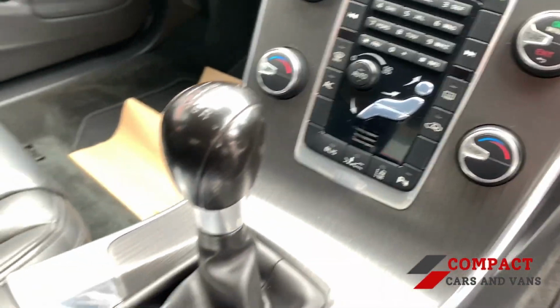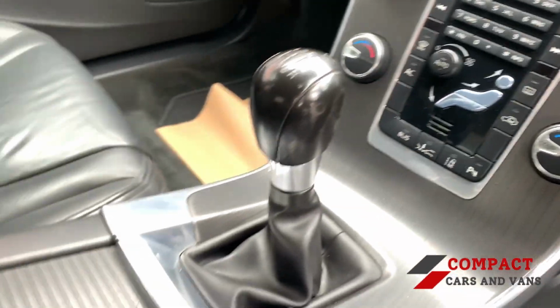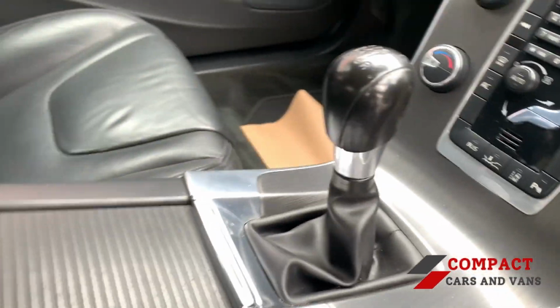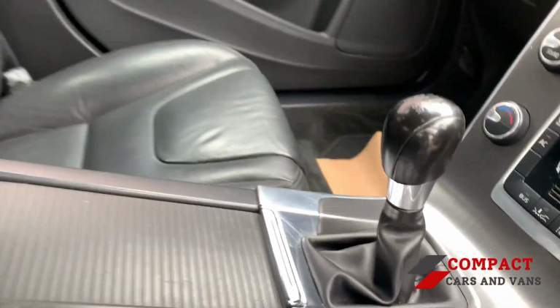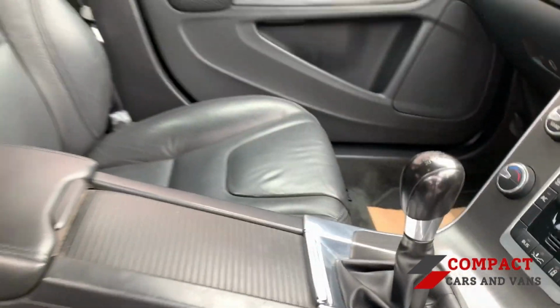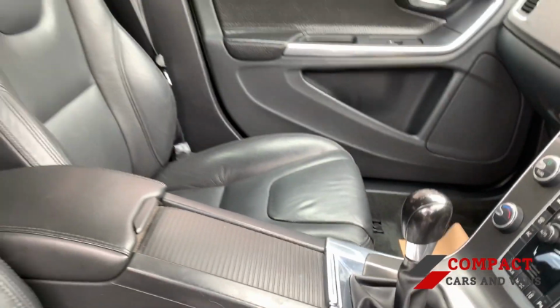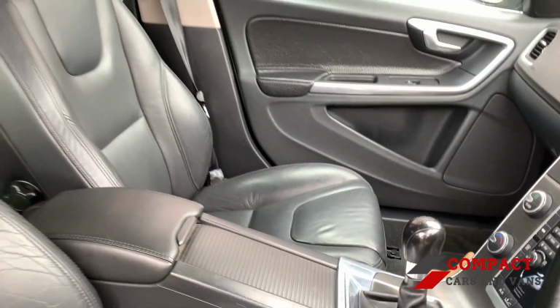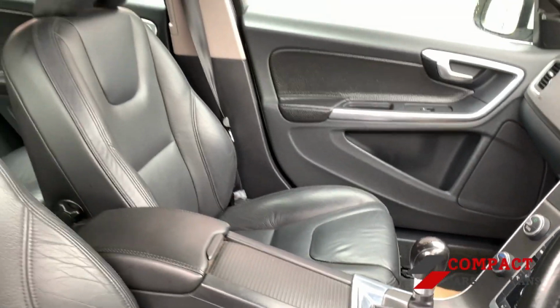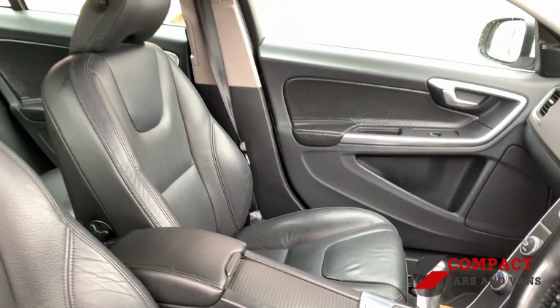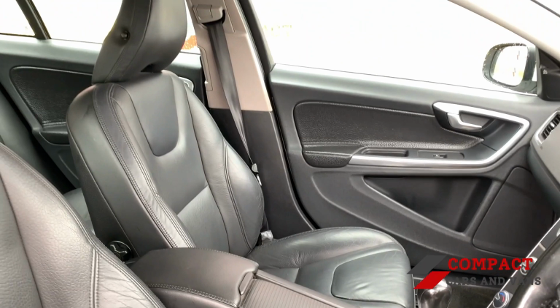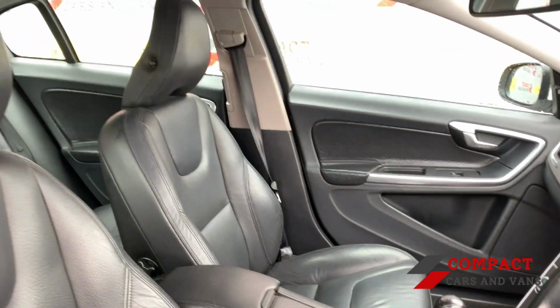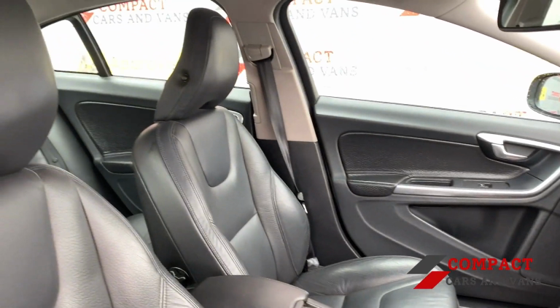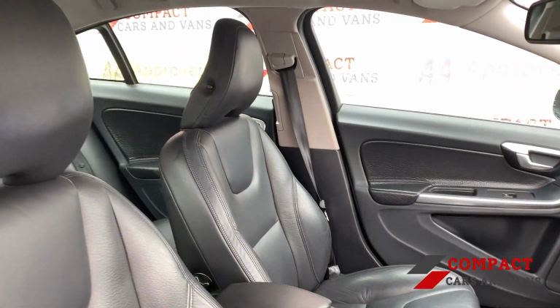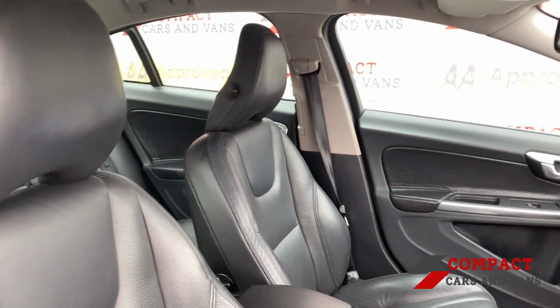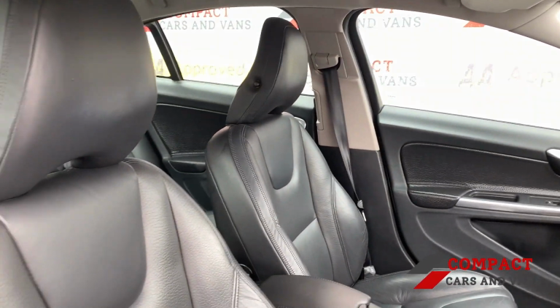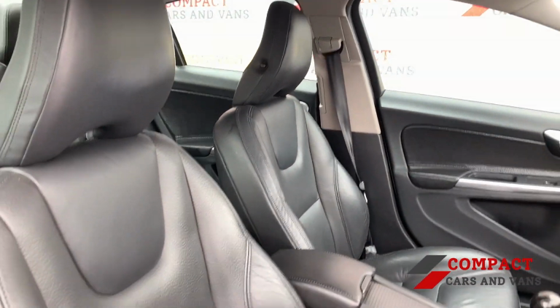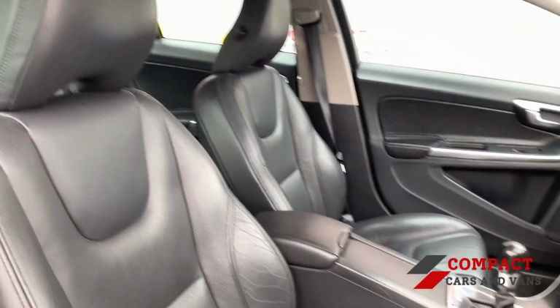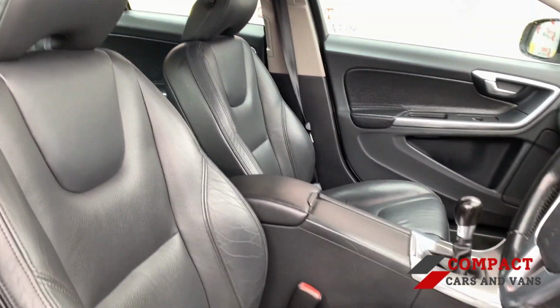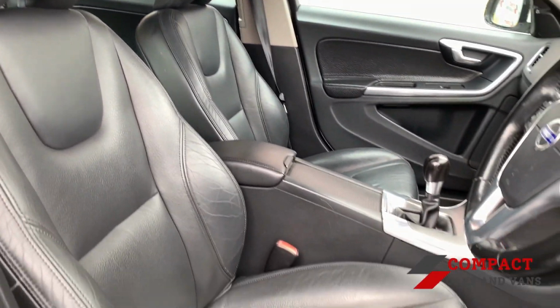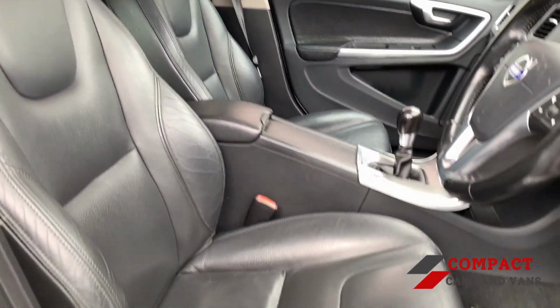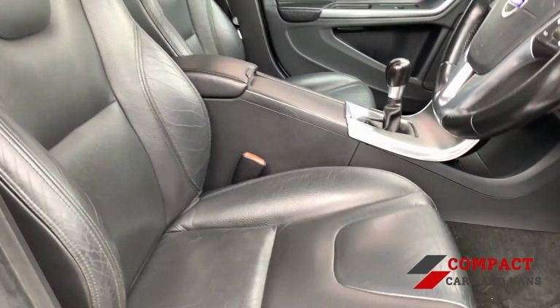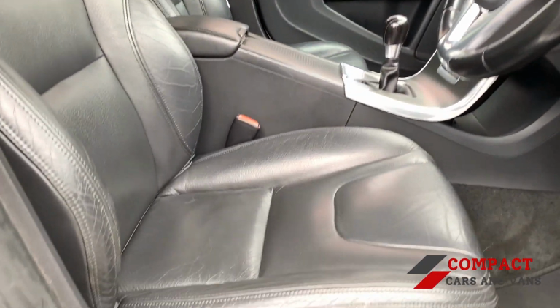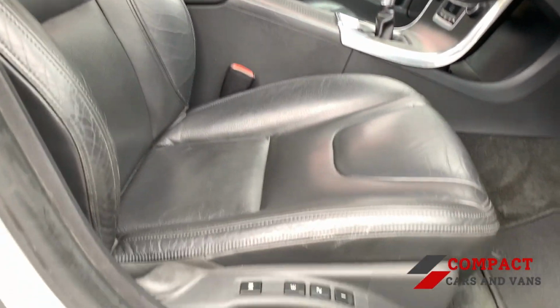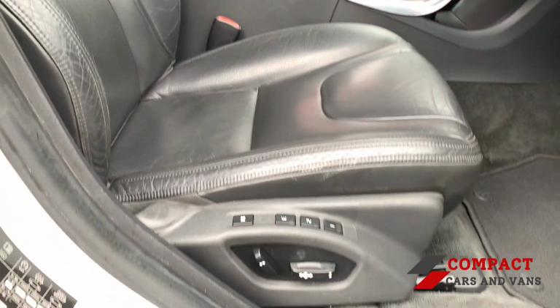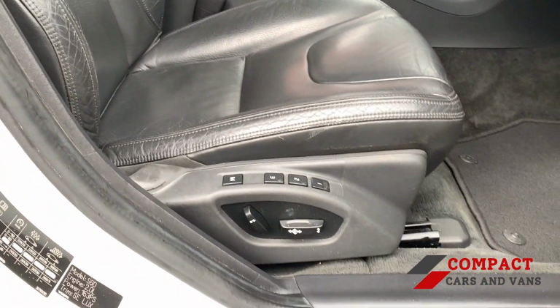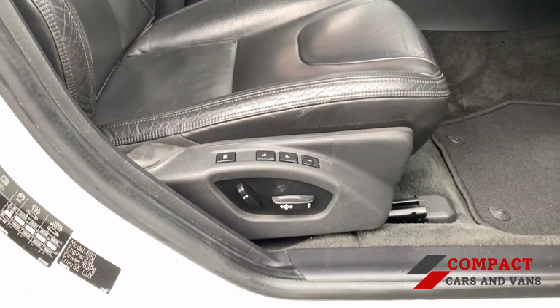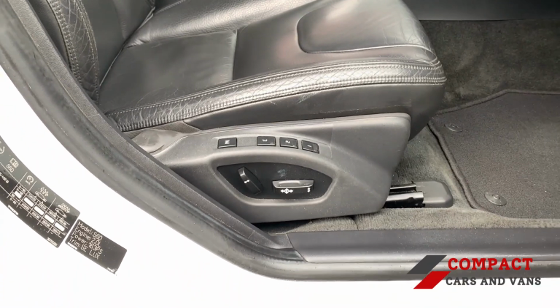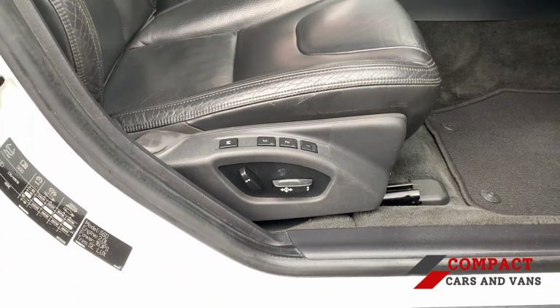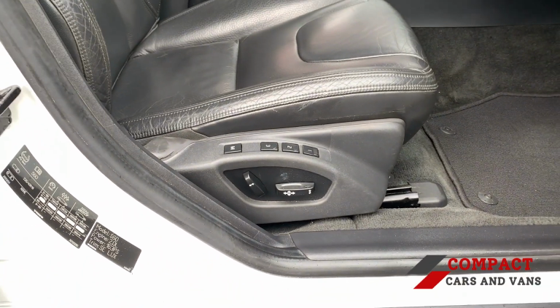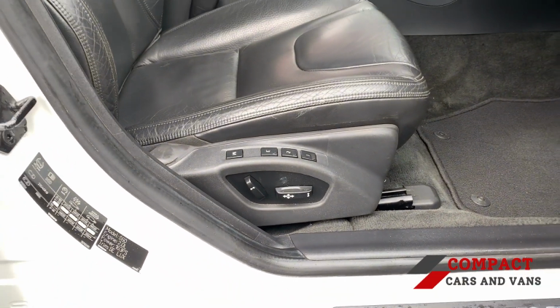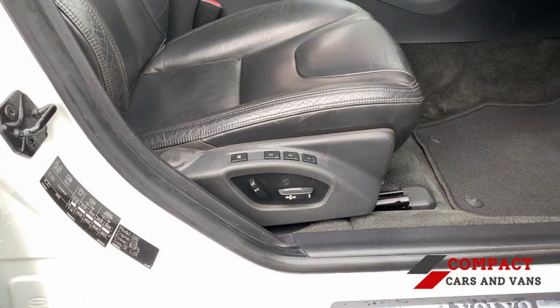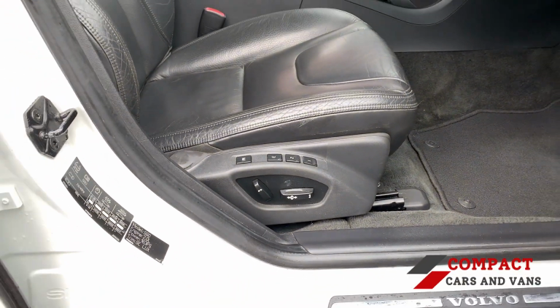Comfort is a massive plus within this vehicle, with leather electrically adjusted seats, dual zone climate control, alongside rear passenger air ventilation.